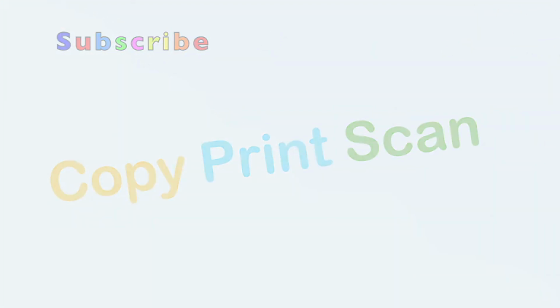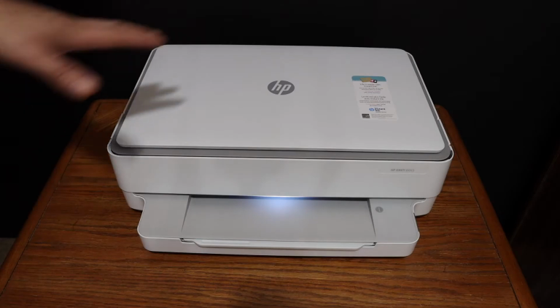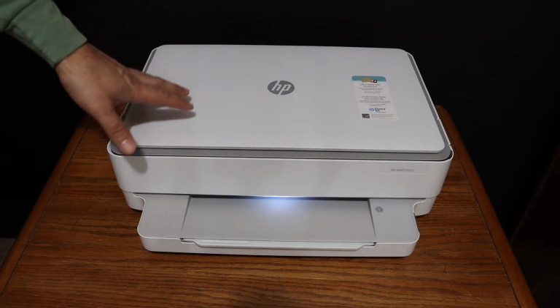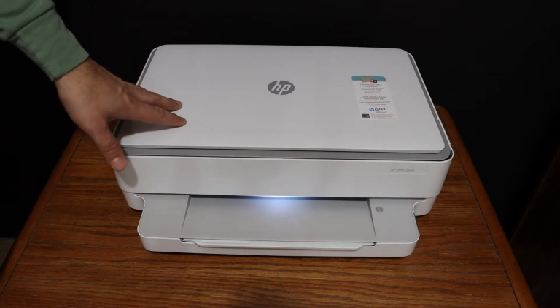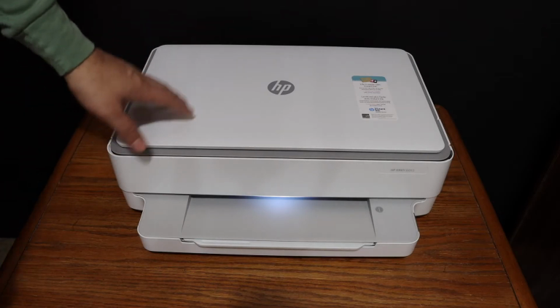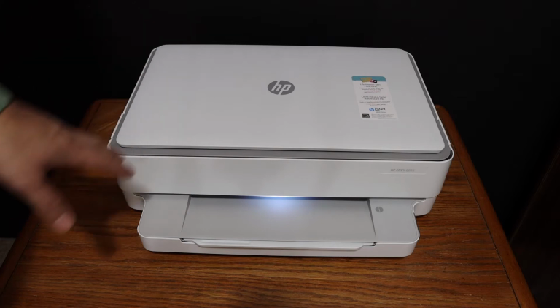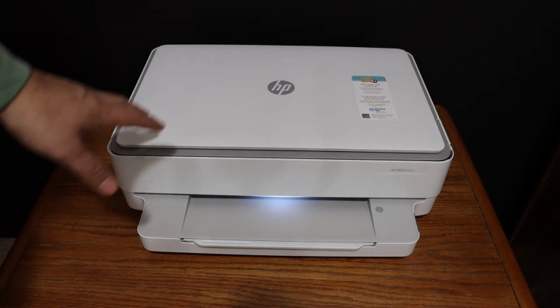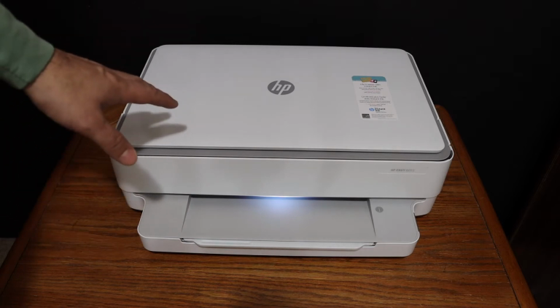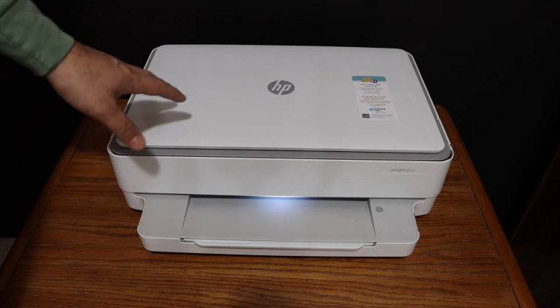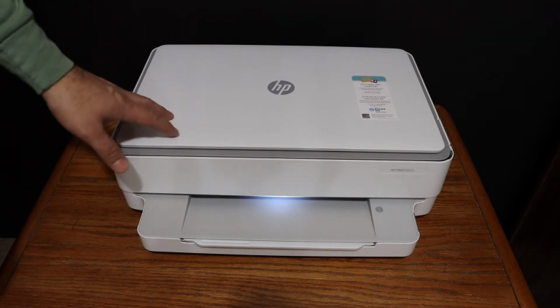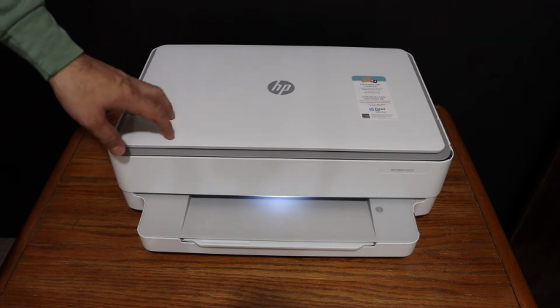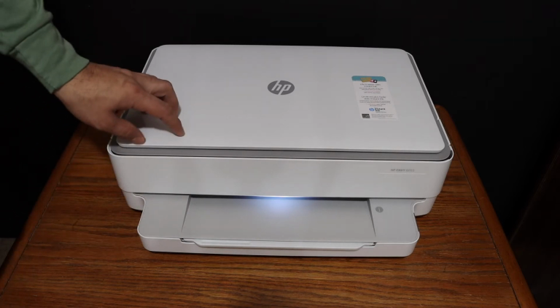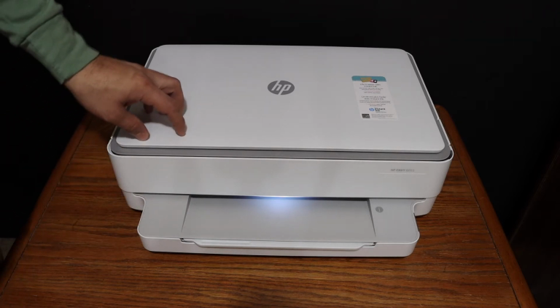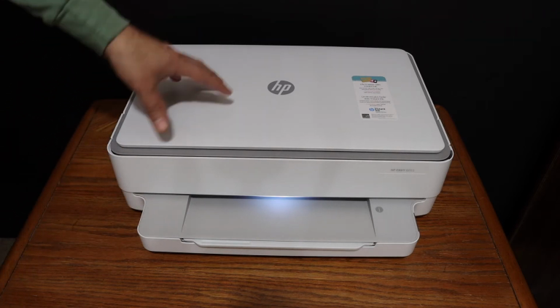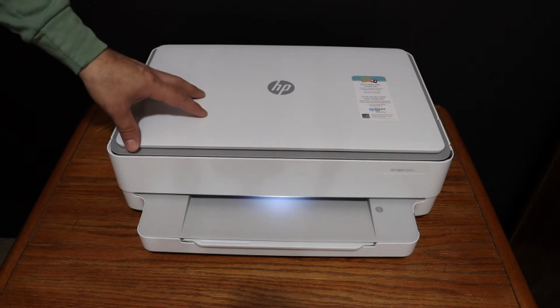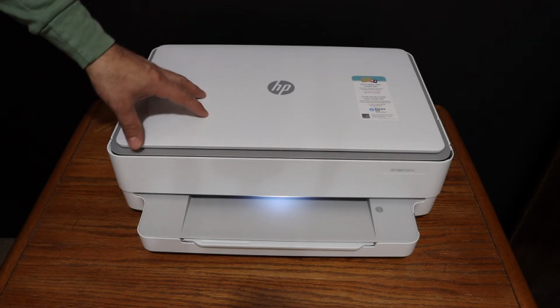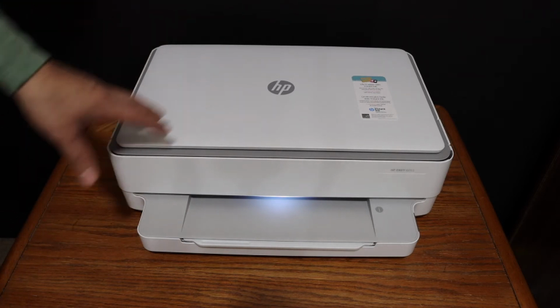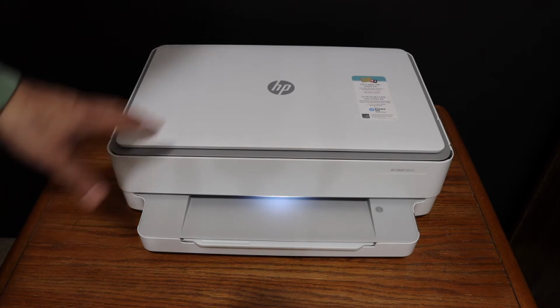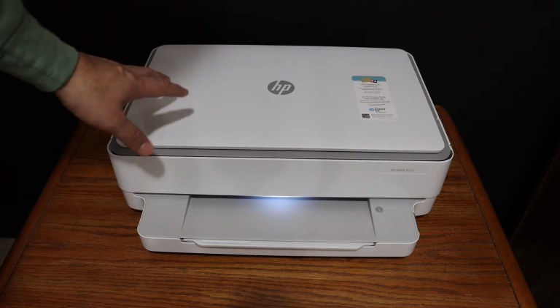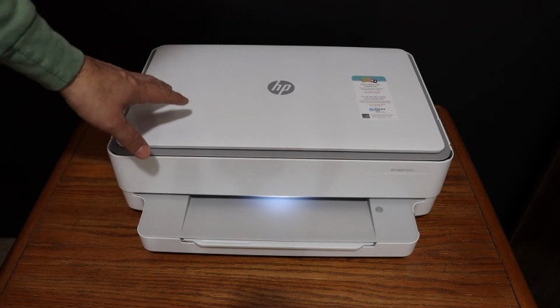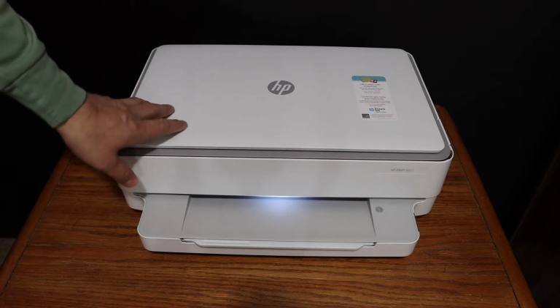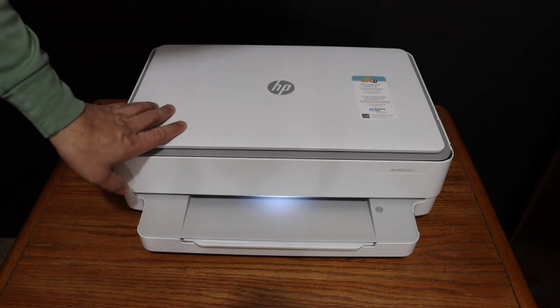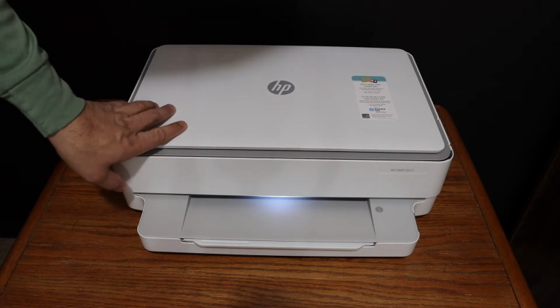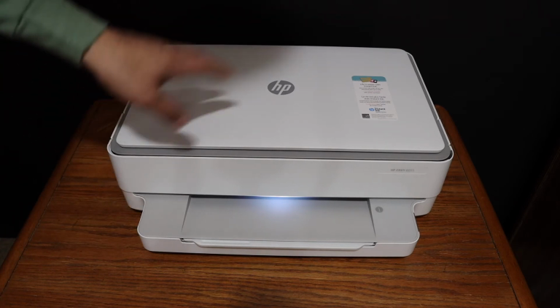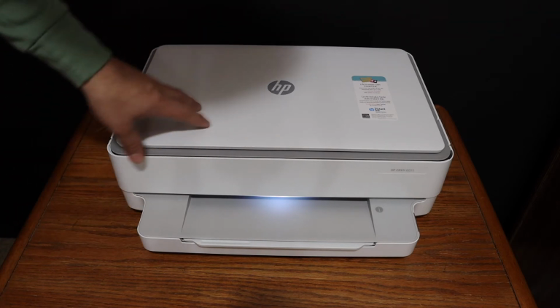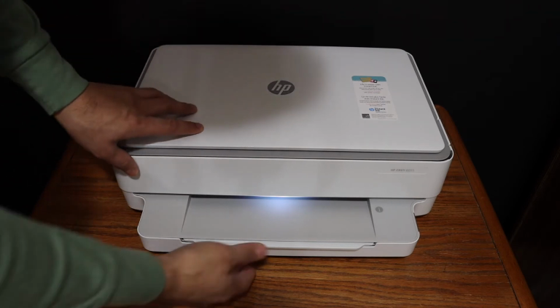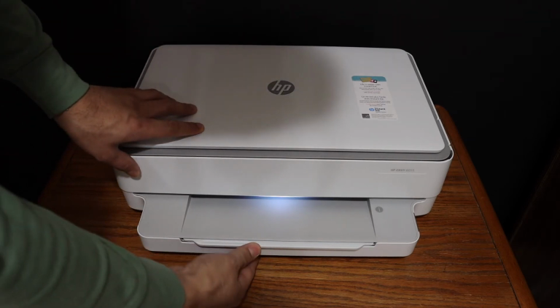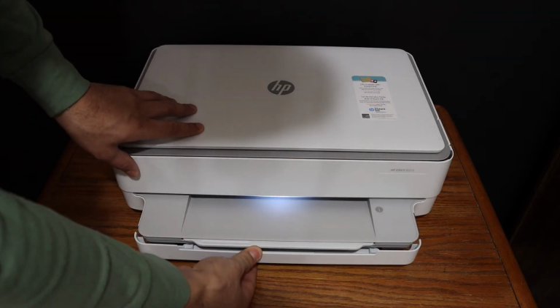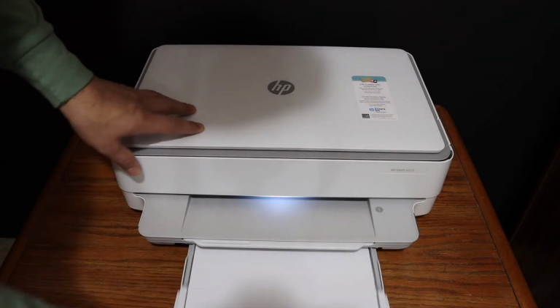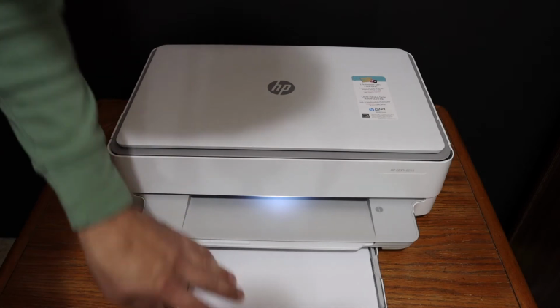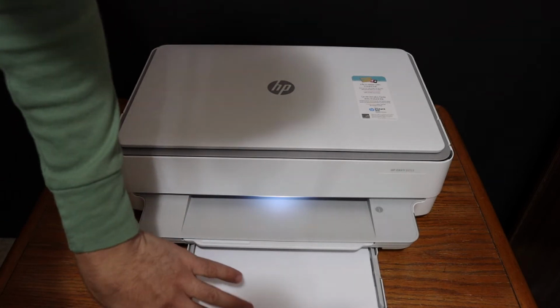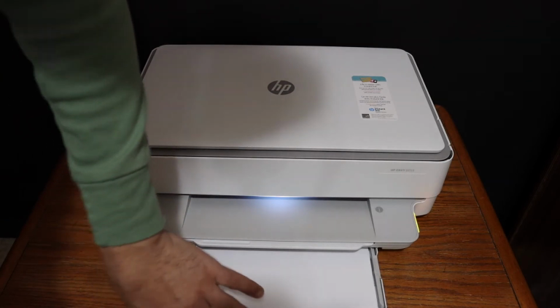I'm going to show you how to find the wireless password of your HP DeskJet 6020 all-in-one printer. First step is to switch on the printer and also make sure you have loaded A4 size sheets at the bottom paper tray.